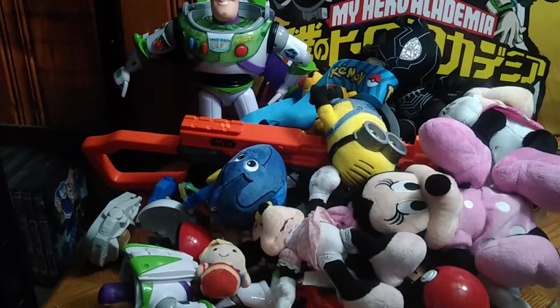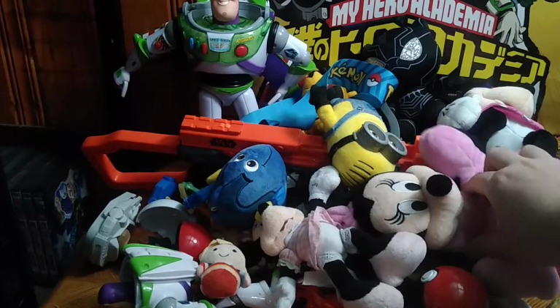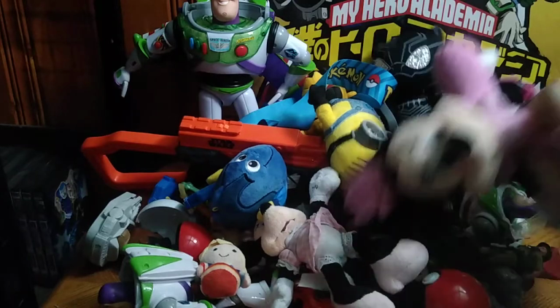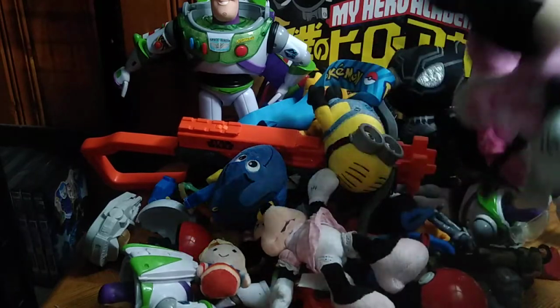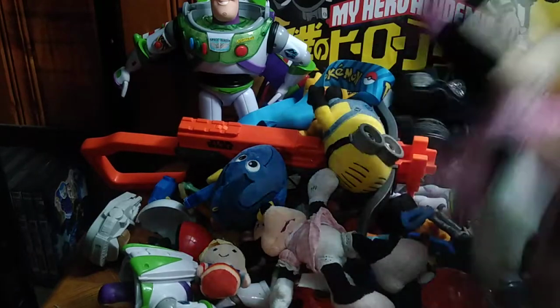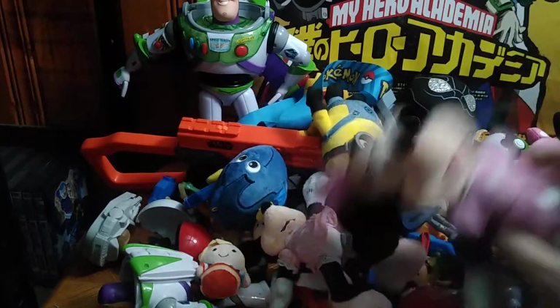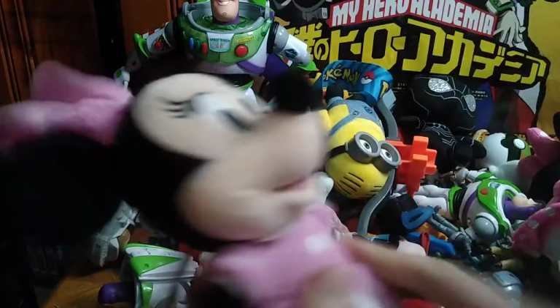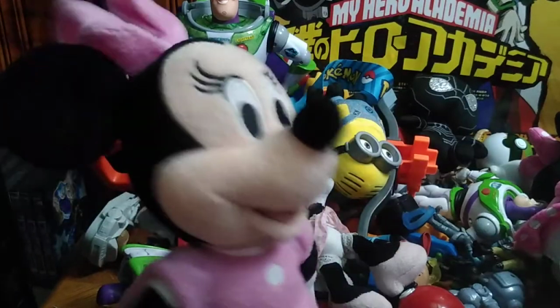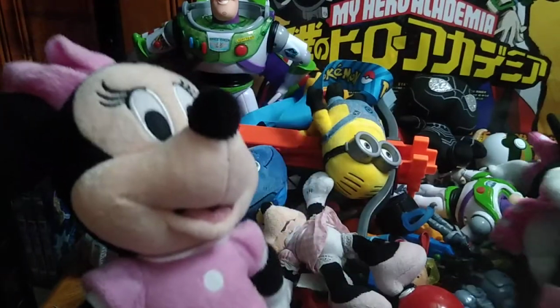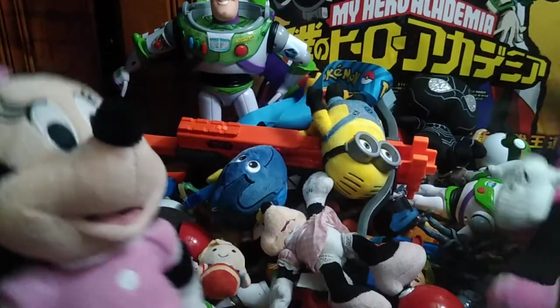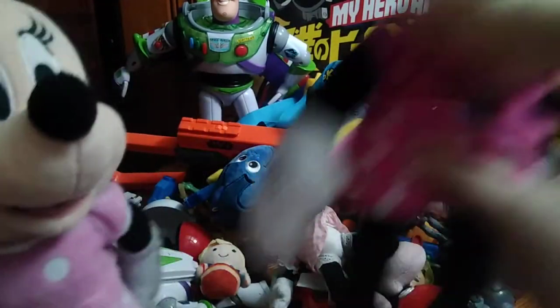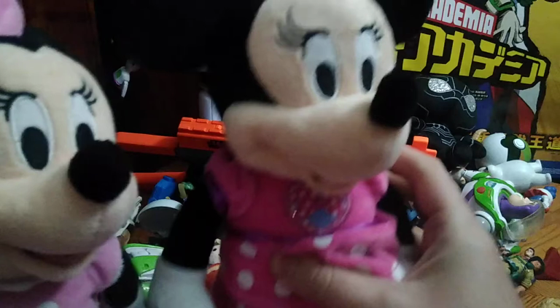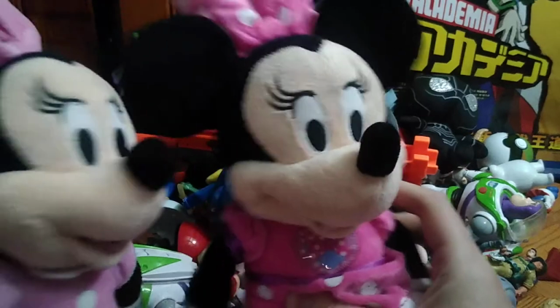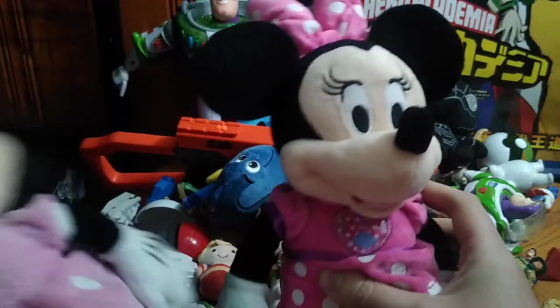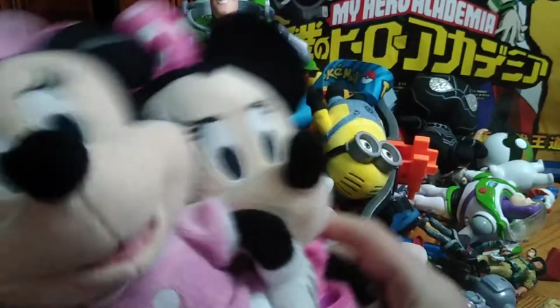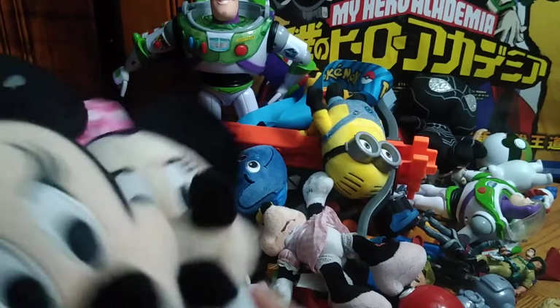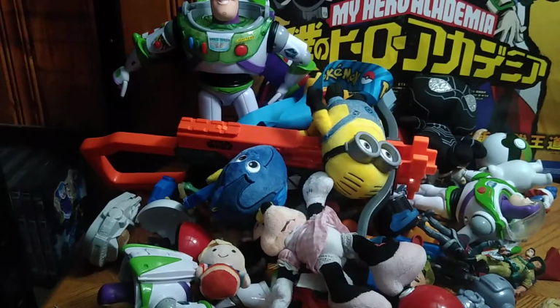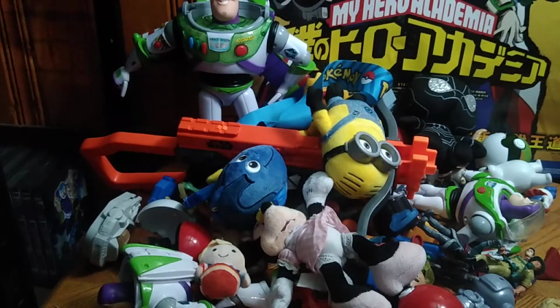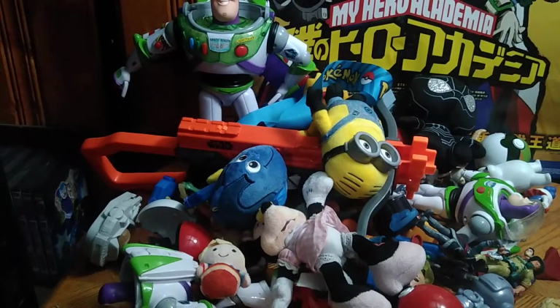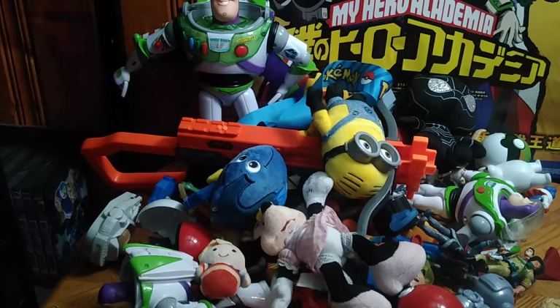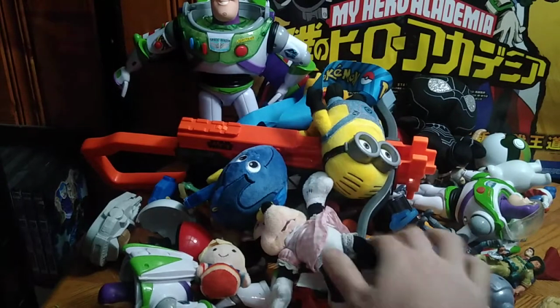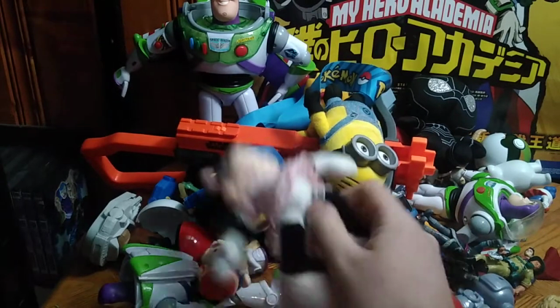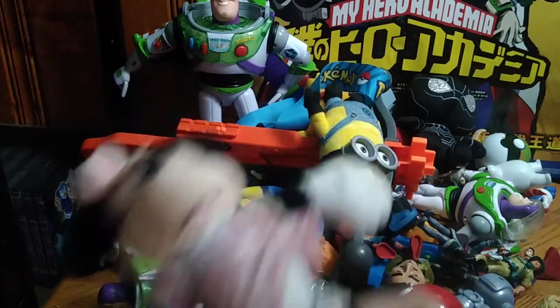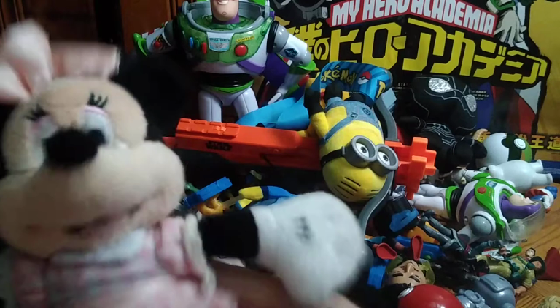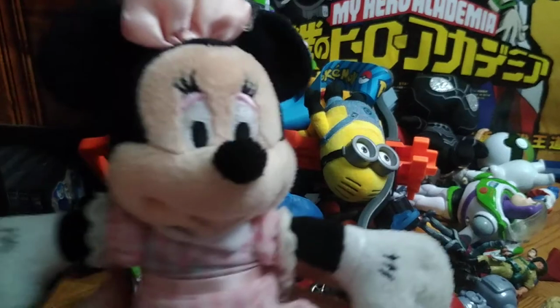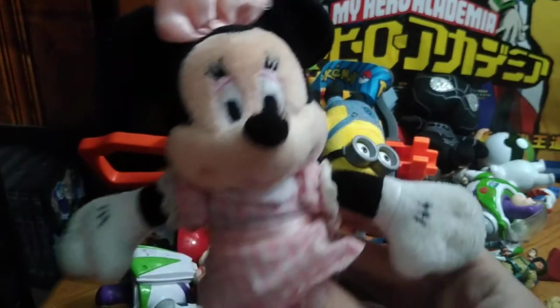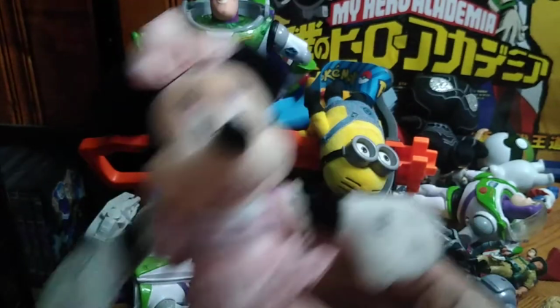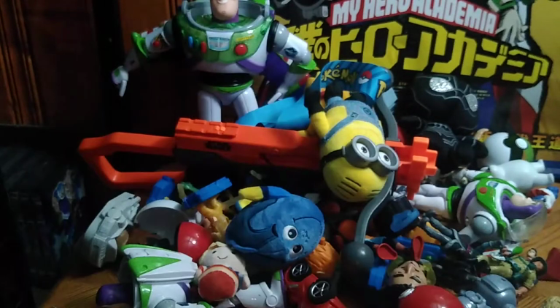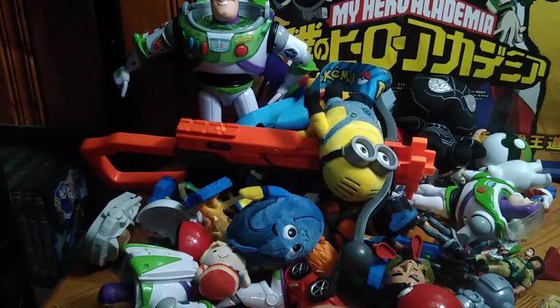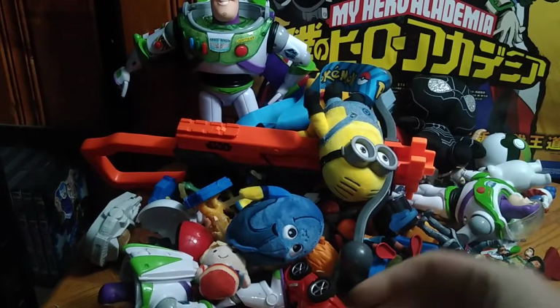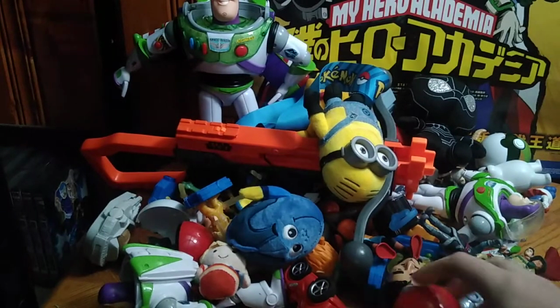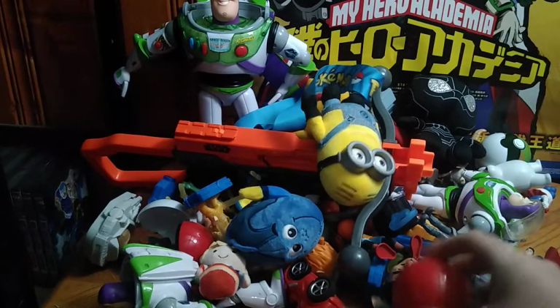We got some Minnie Mouse plushes — I got three of those because she's Minnie Mouse and she's a cute mouse character. I got three different variants, well four.